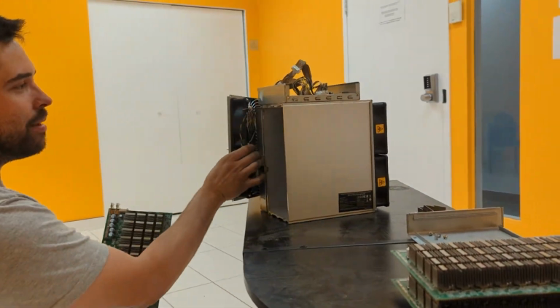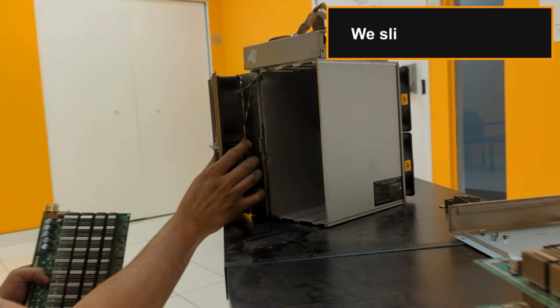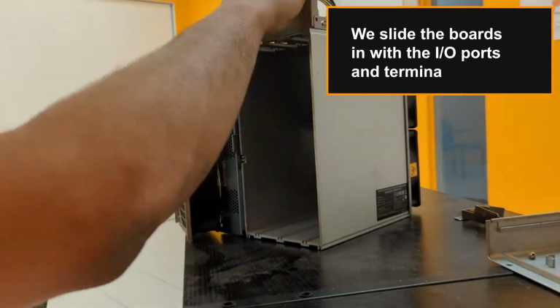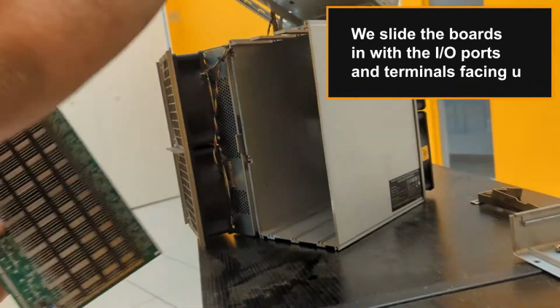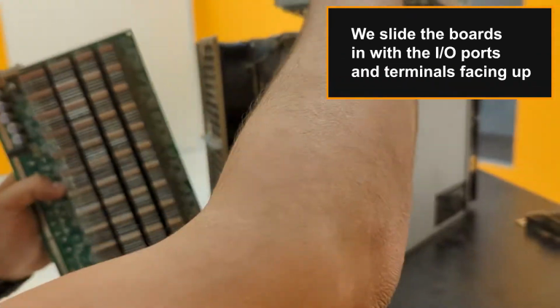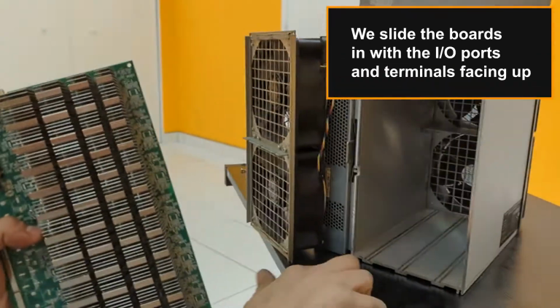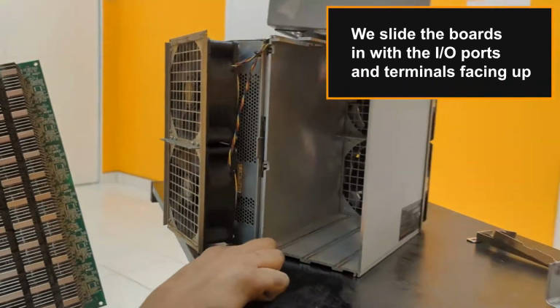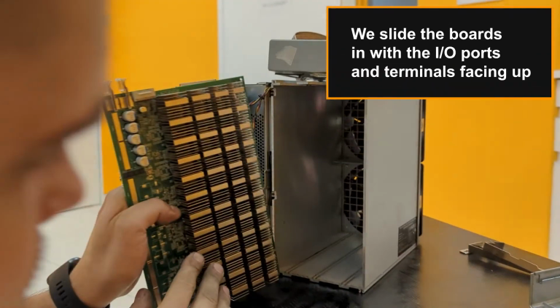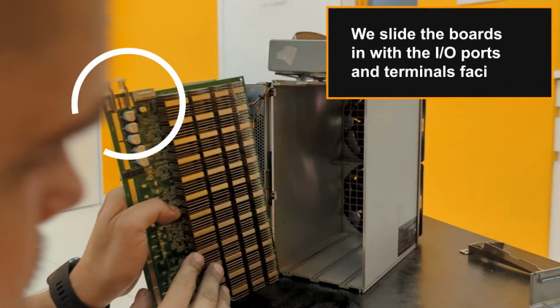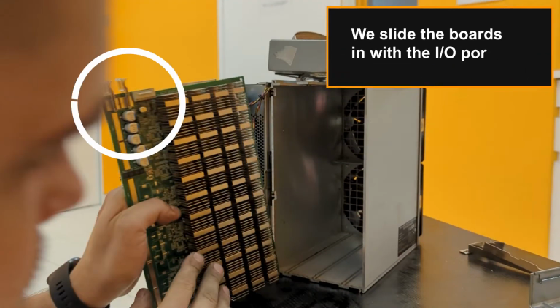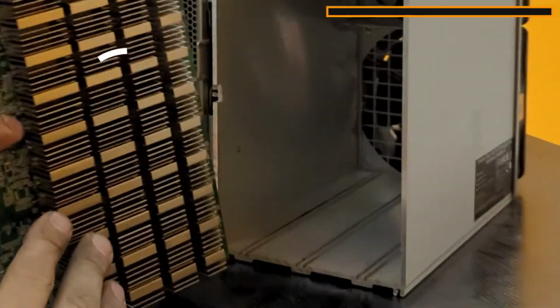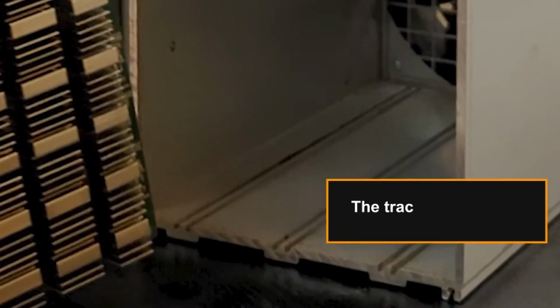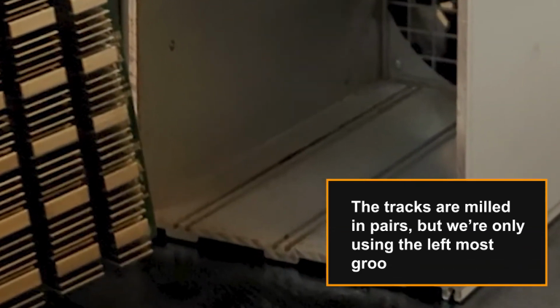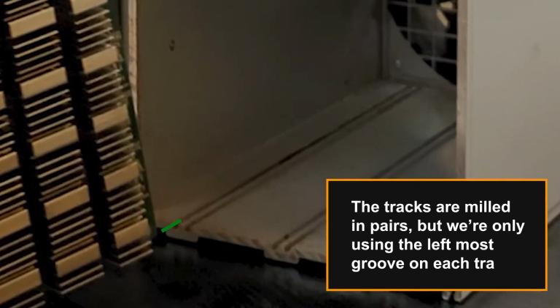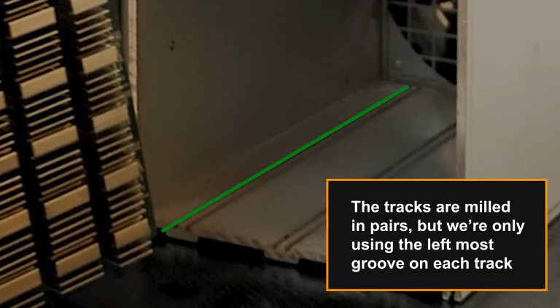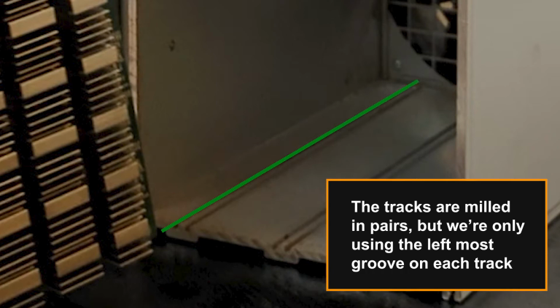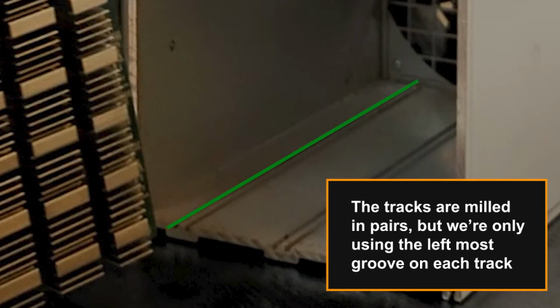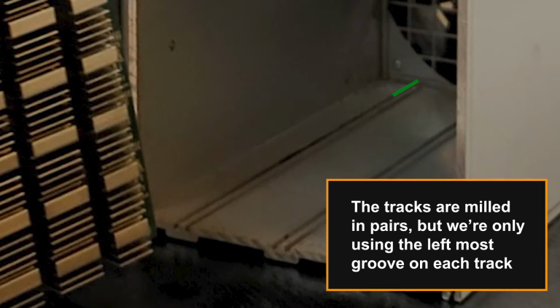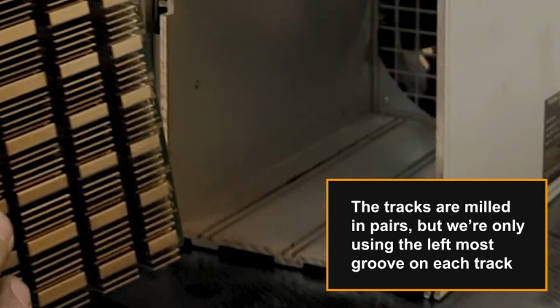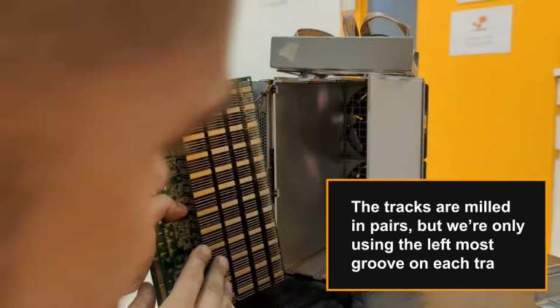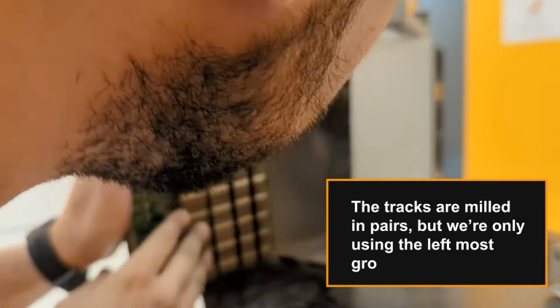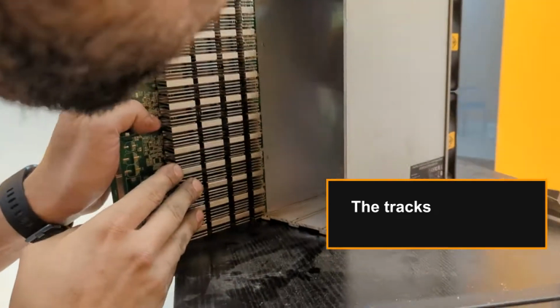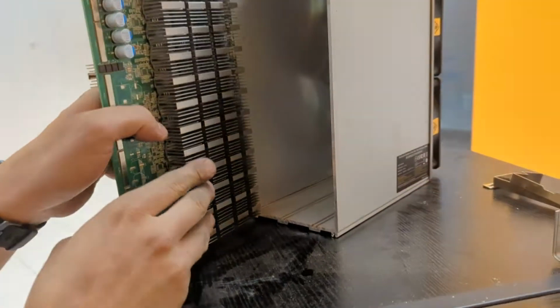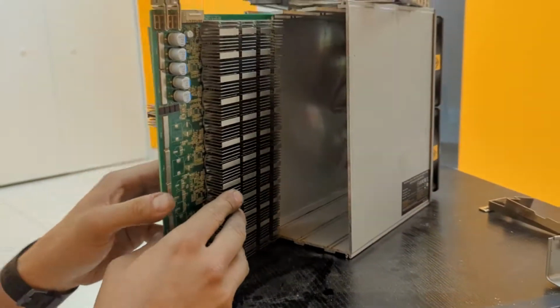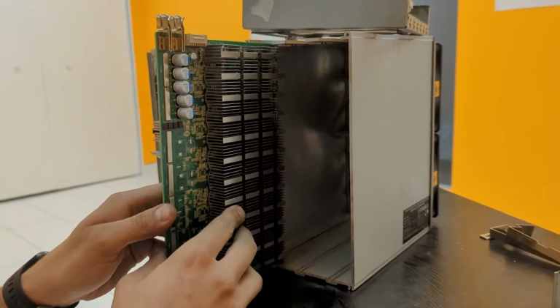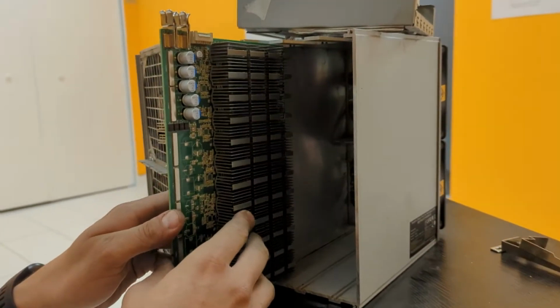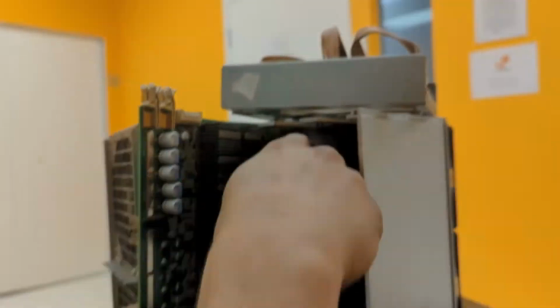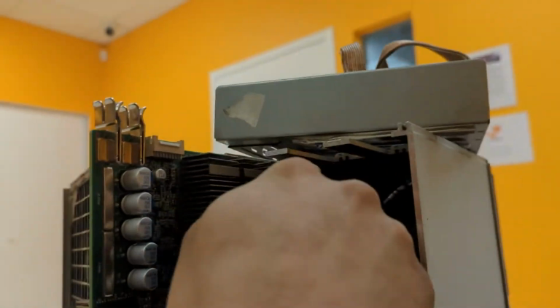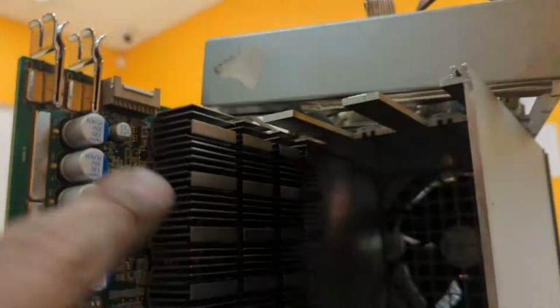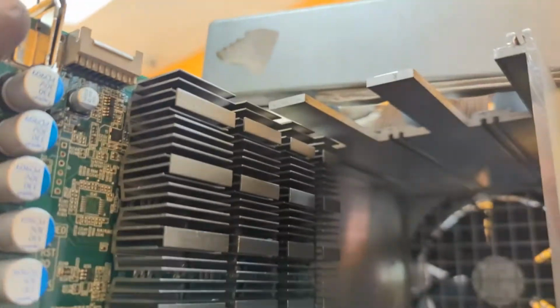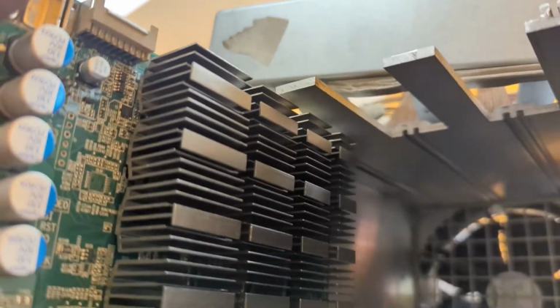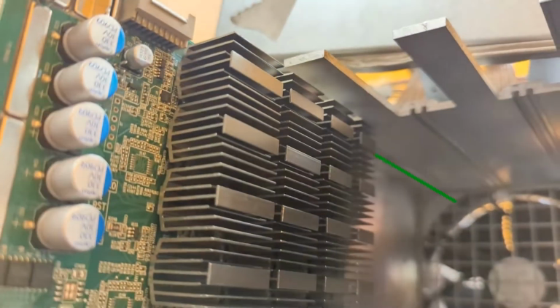We slide the boards in with the IO ports and terminals facing up. The tracks are milled in pairs but we're only using the leftmost groove on each track. We make sure the top of the board slides in the leftmost groove on the top track as well.